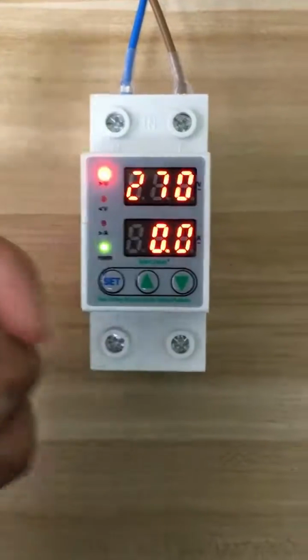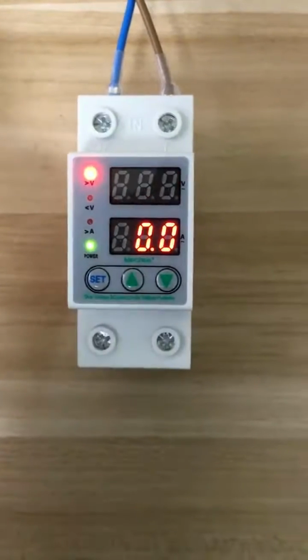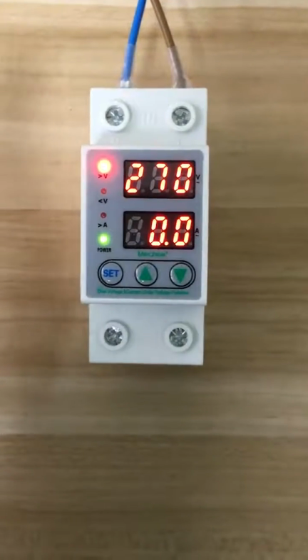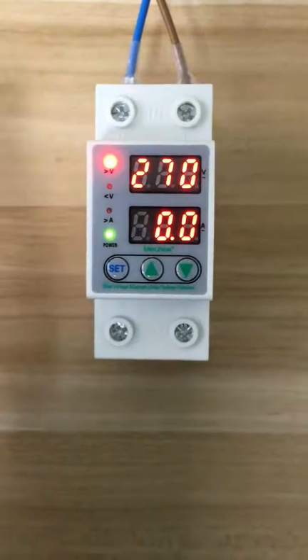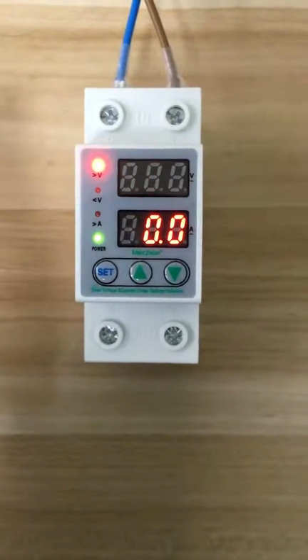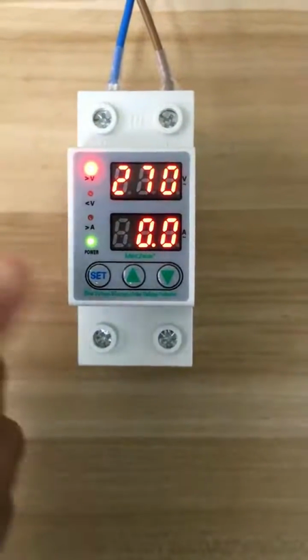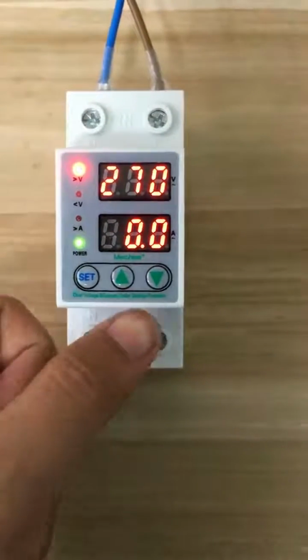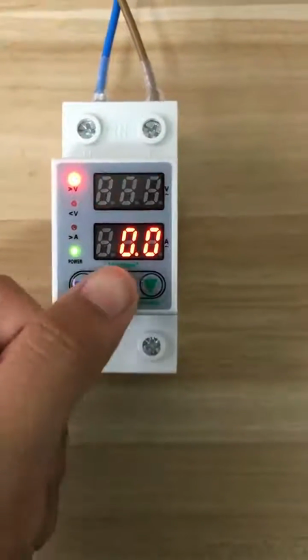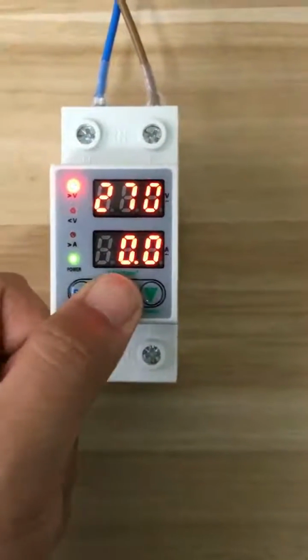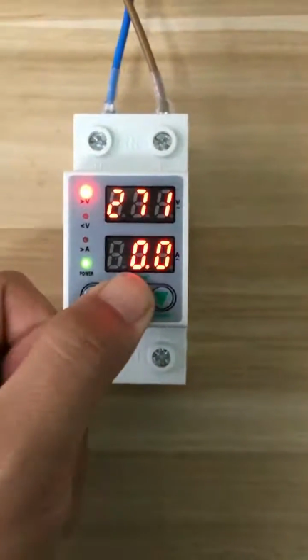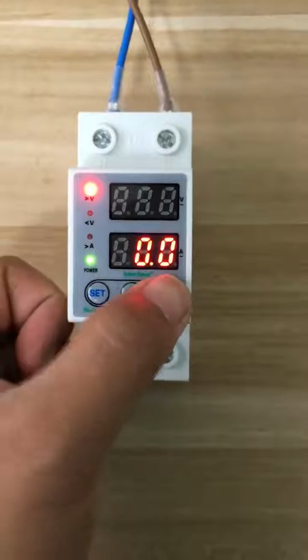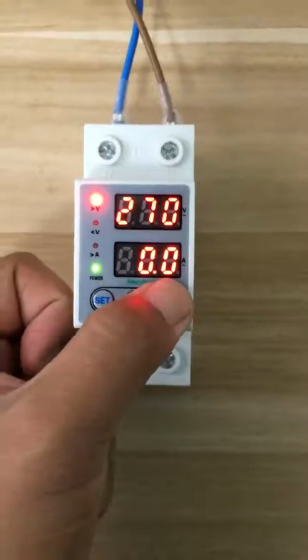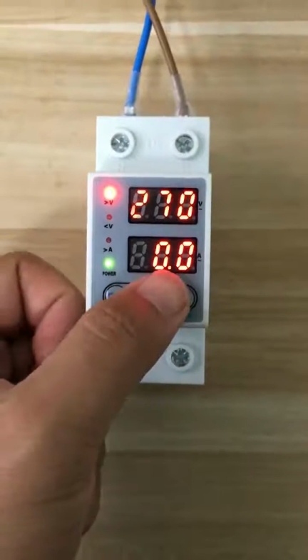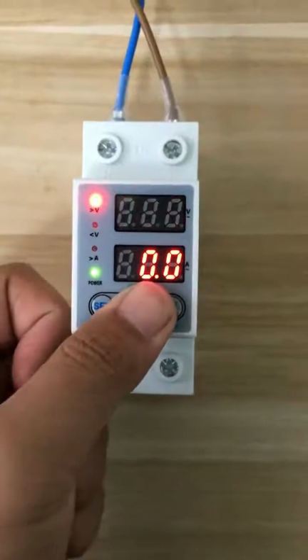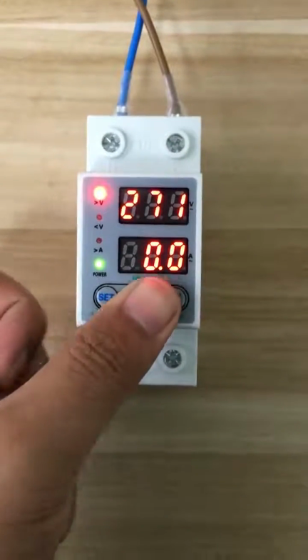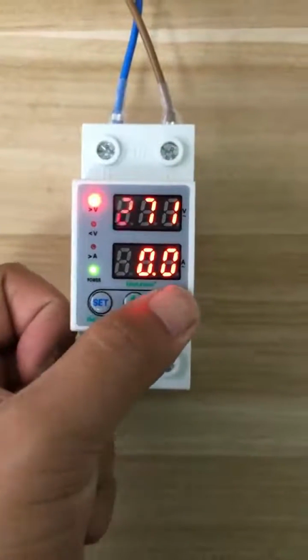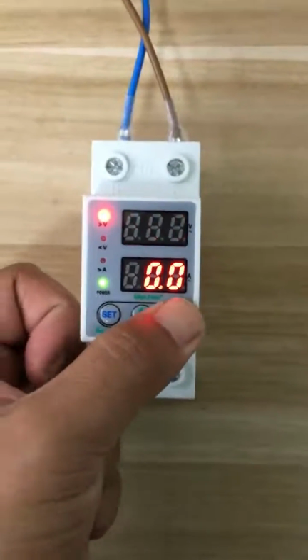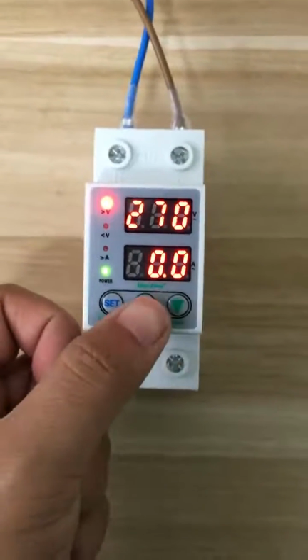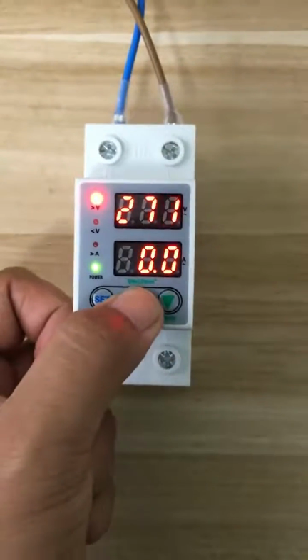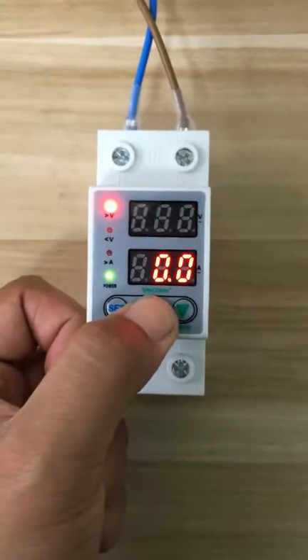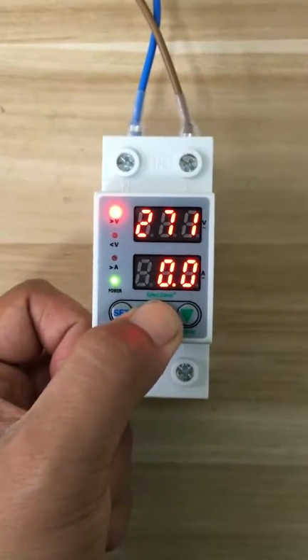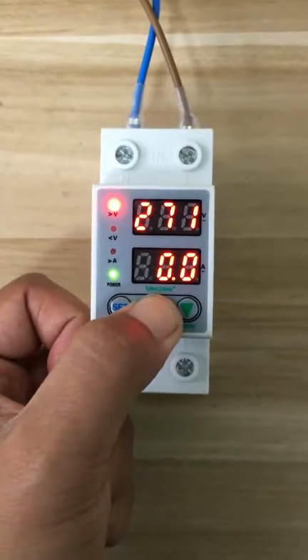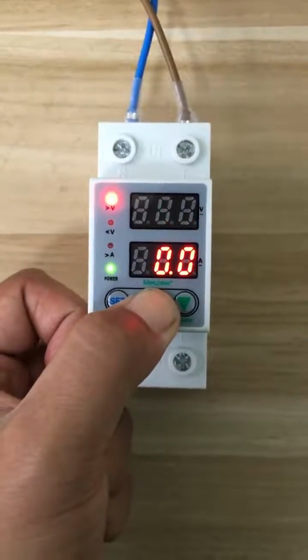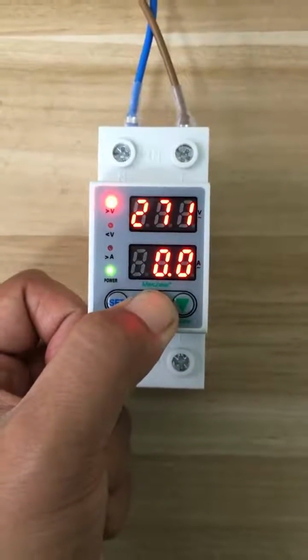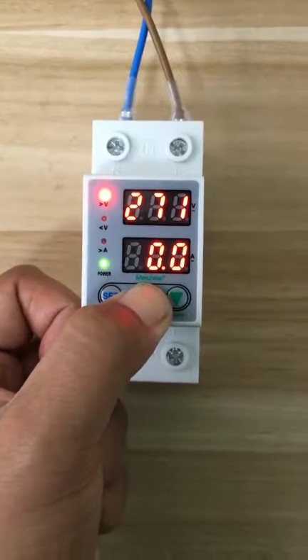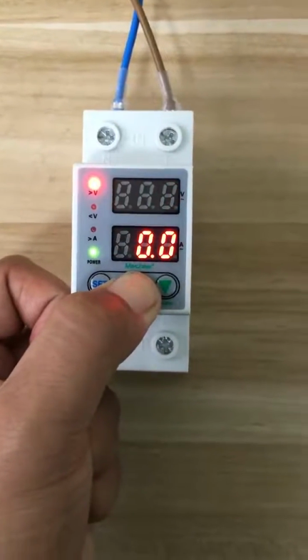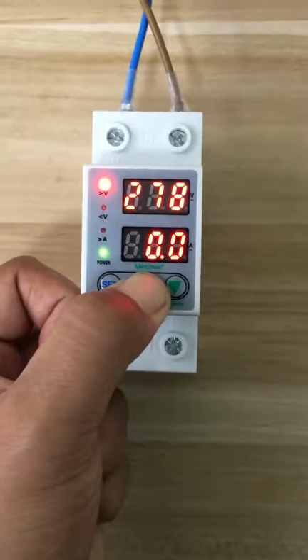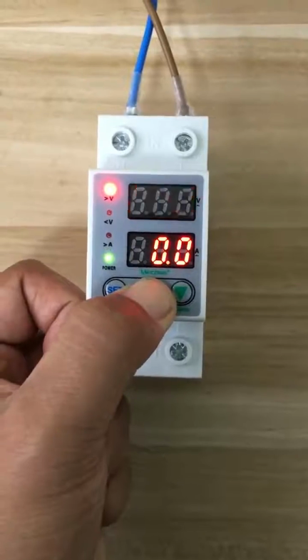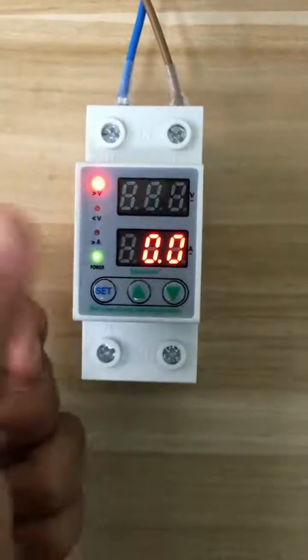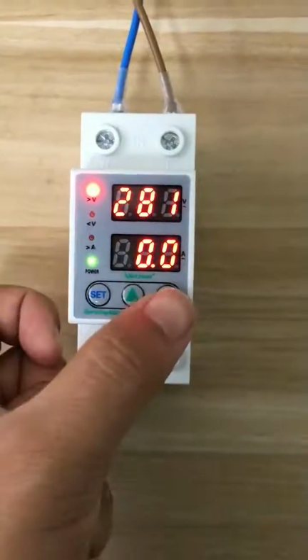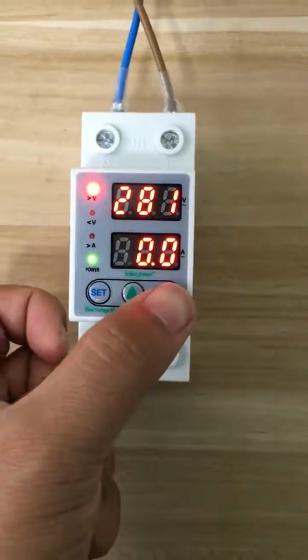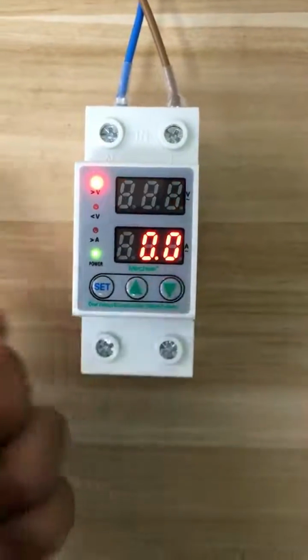Now we can set the overall voltage. You can press up and down to set the value you want. You can also hold the button and the number will change very fast.